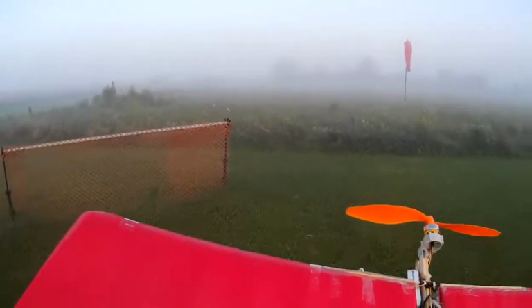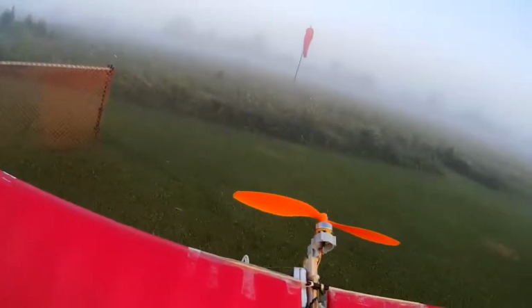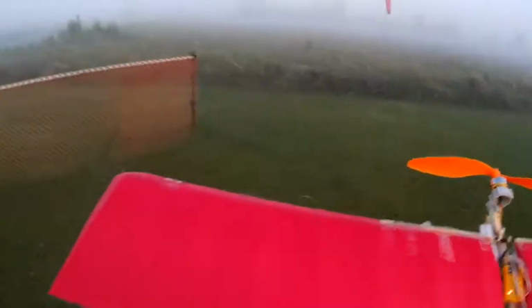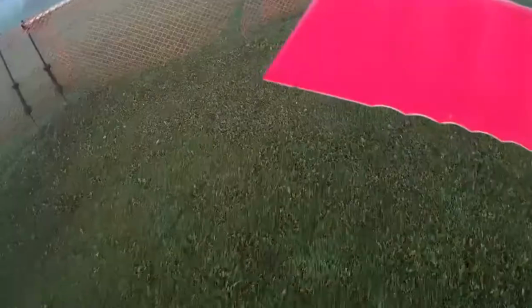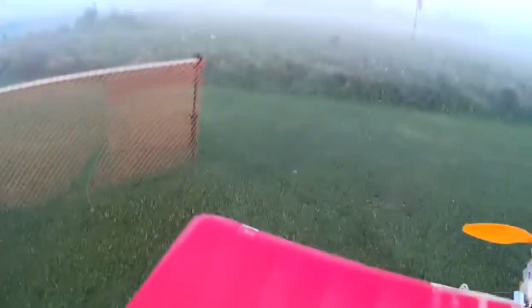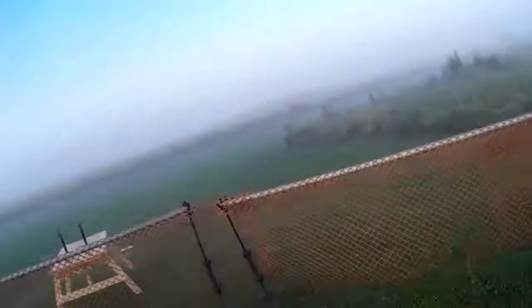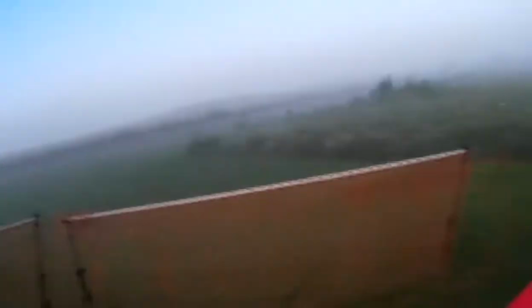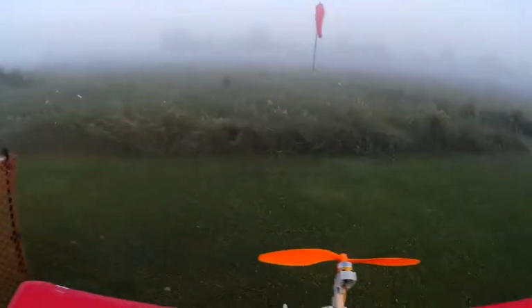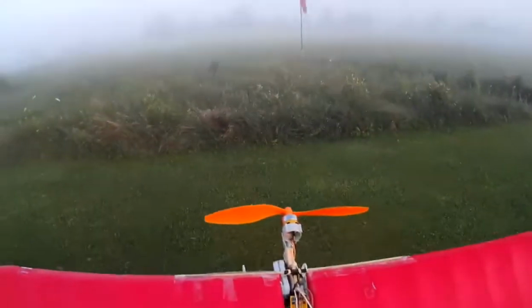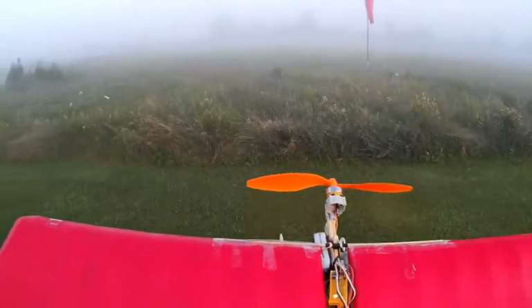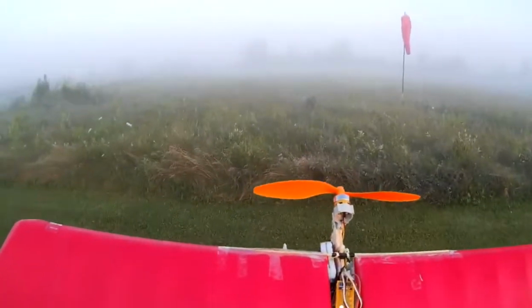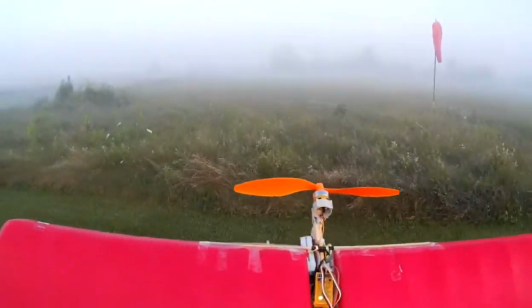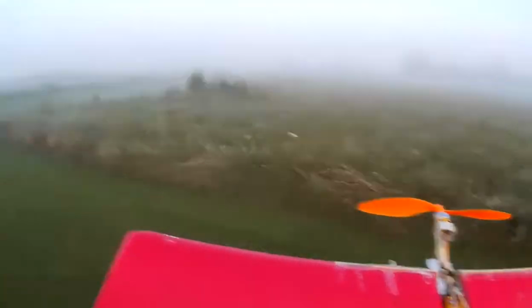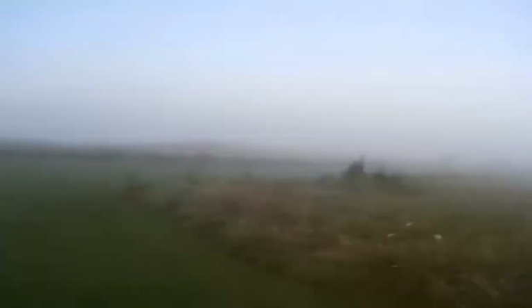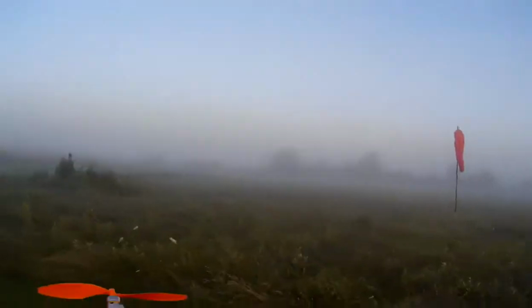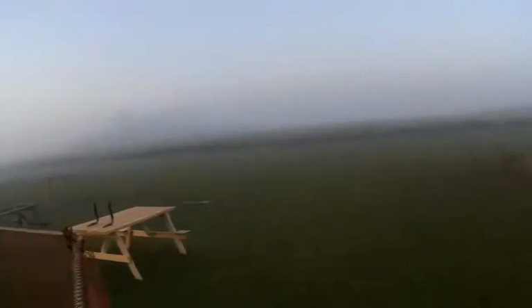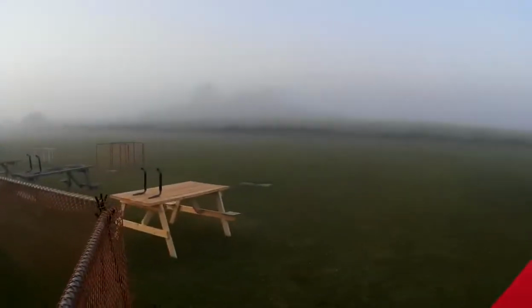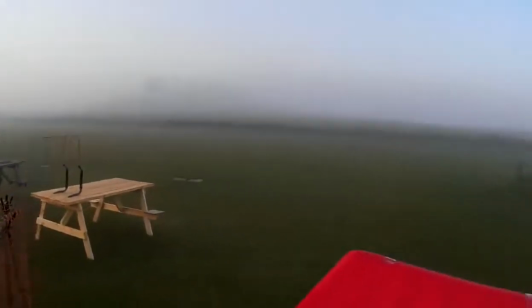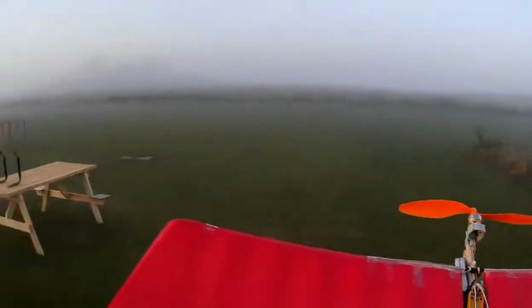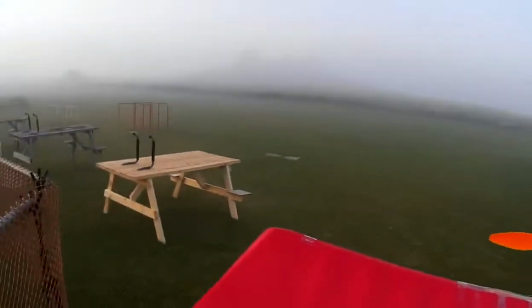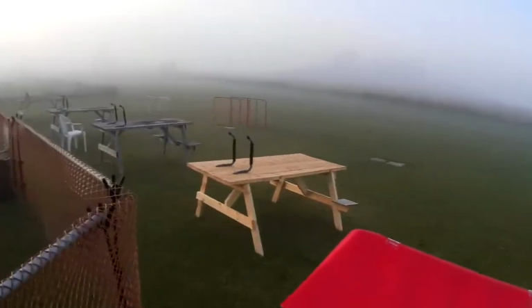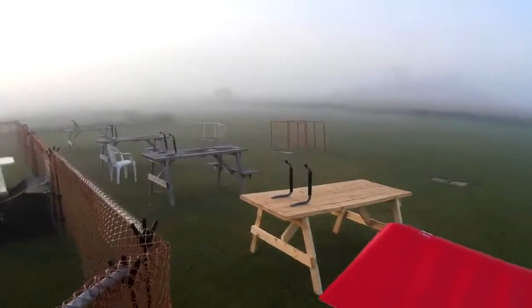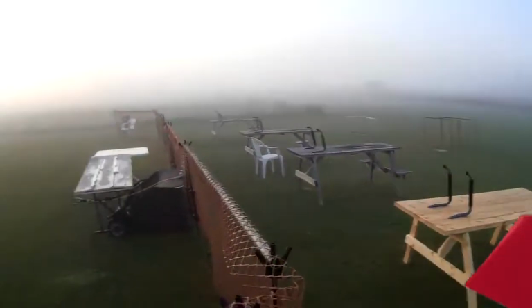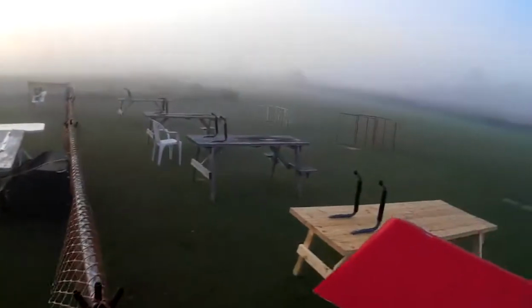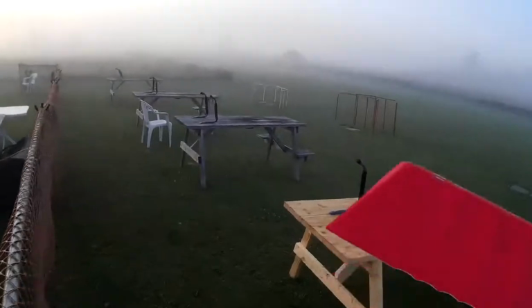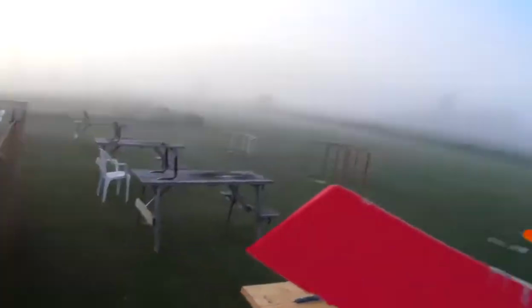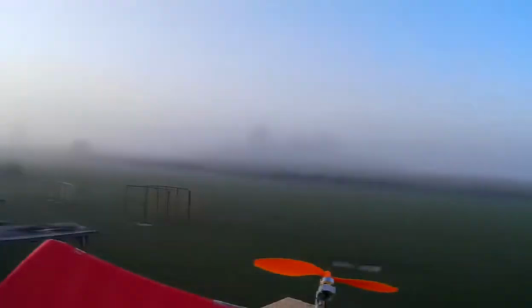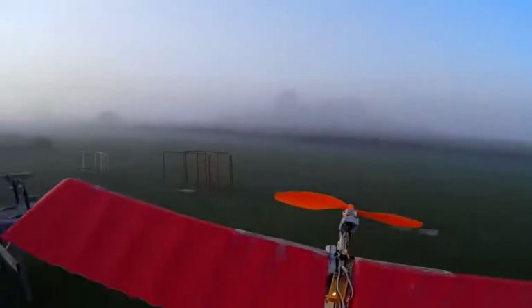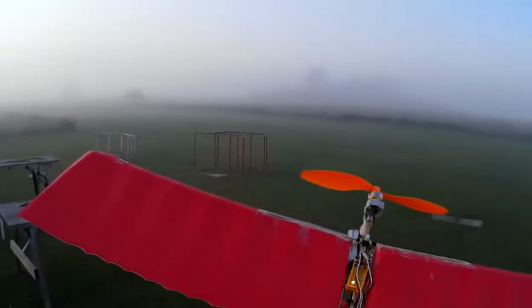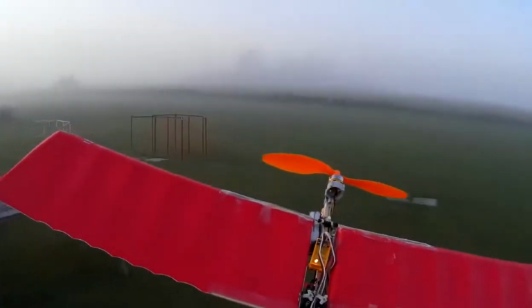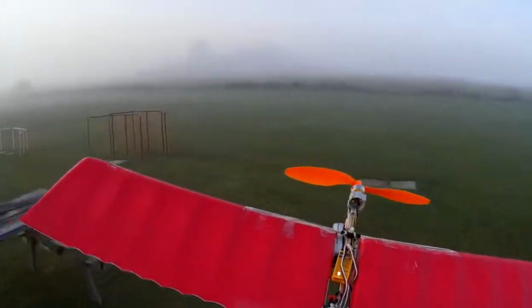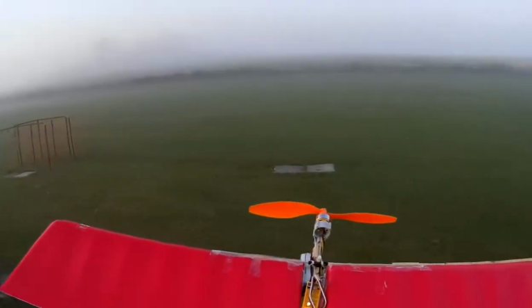I have flown this guy a number of times. He's a three-channel absolute slow flyer, really more an indoor plane, but it is dead still this morning, albeit somewhat misty.